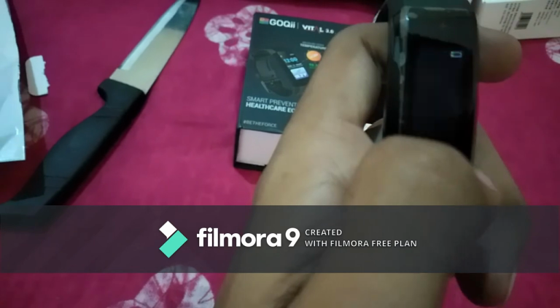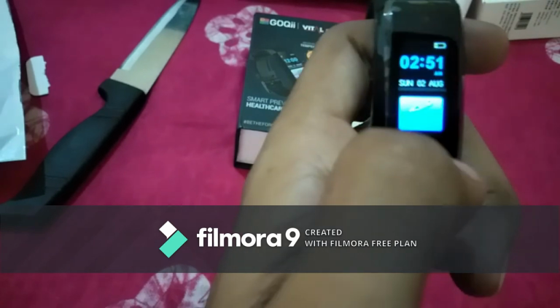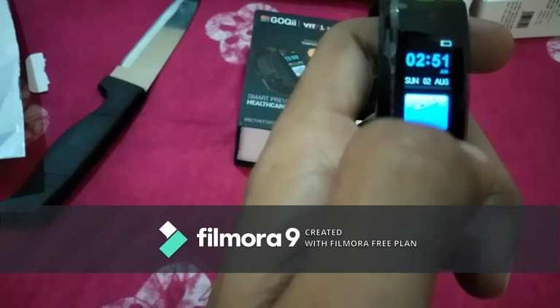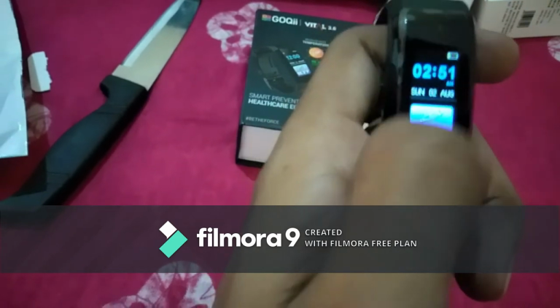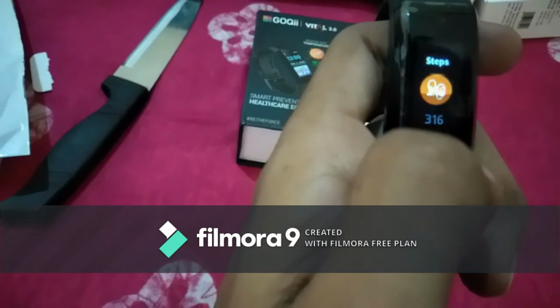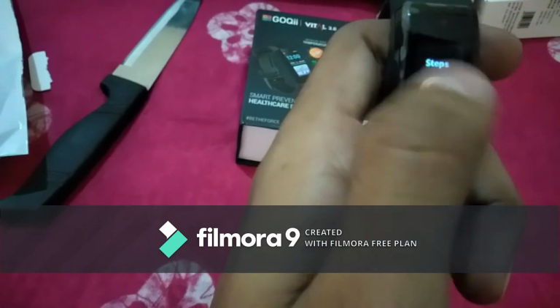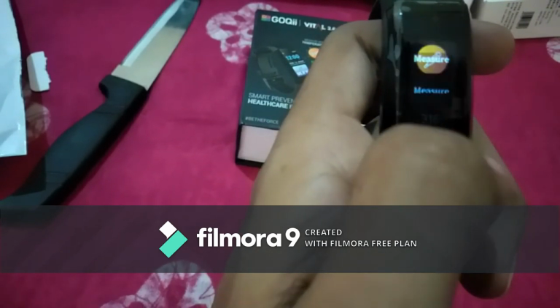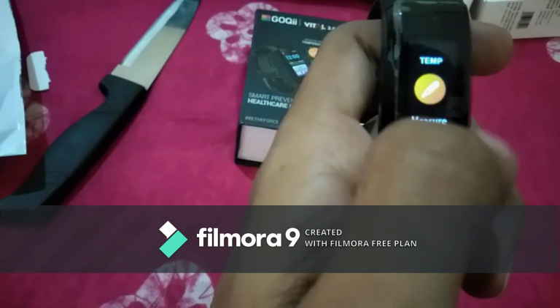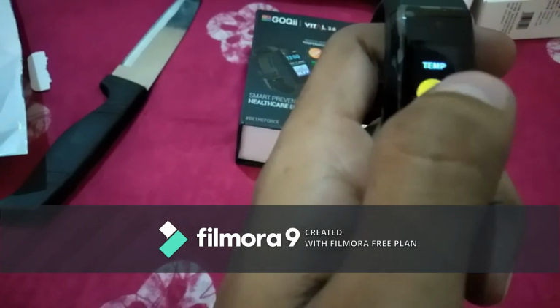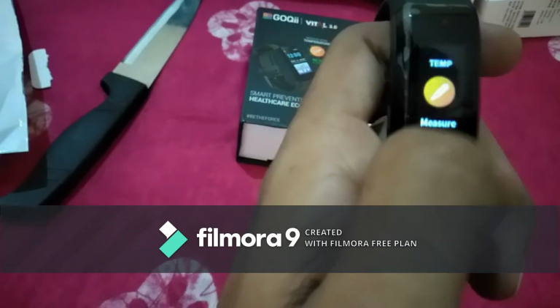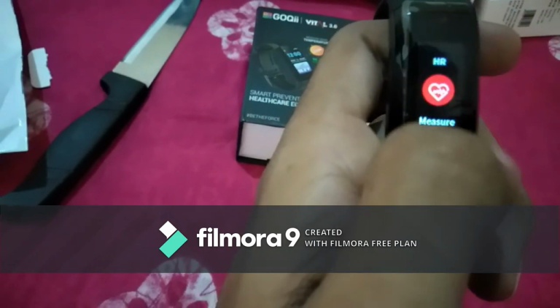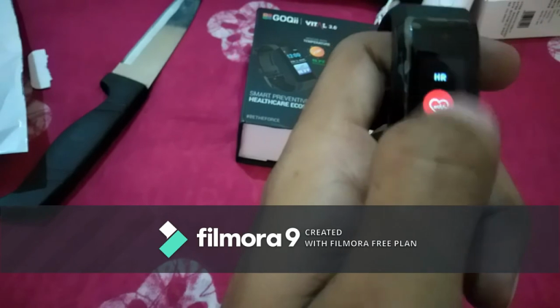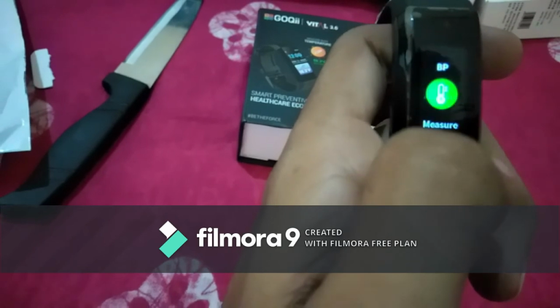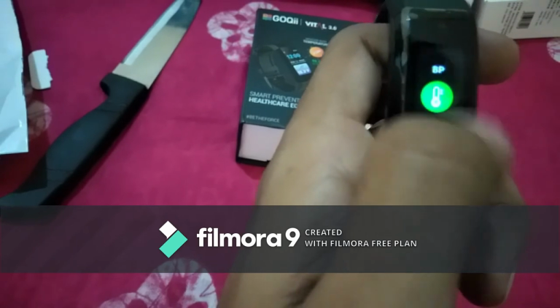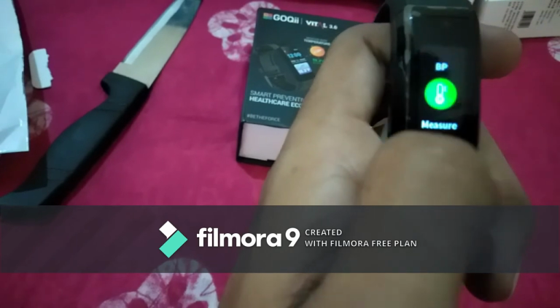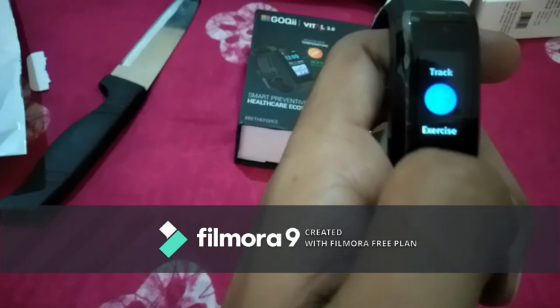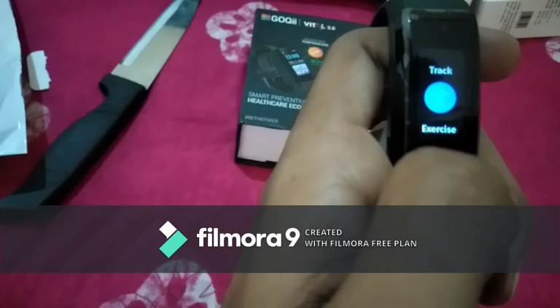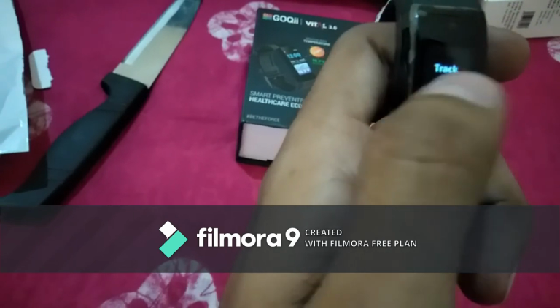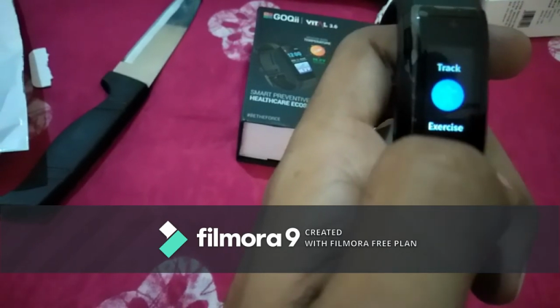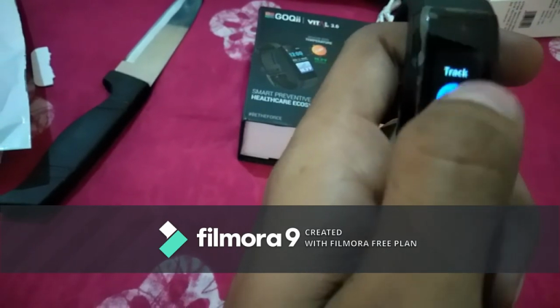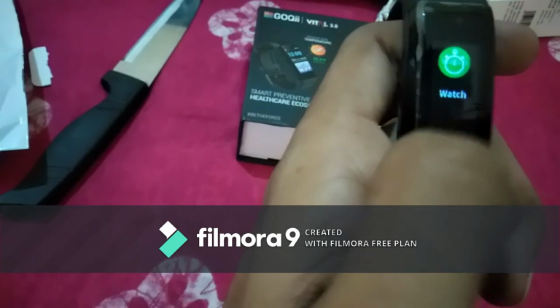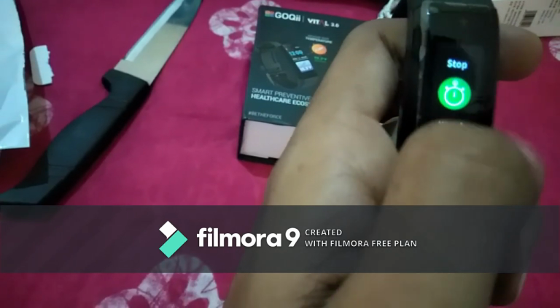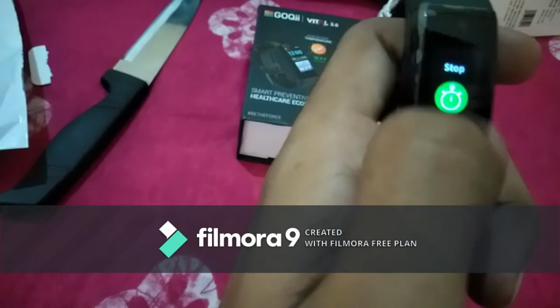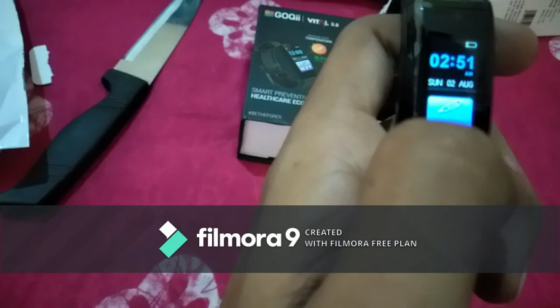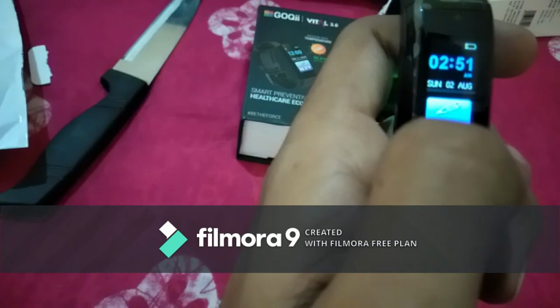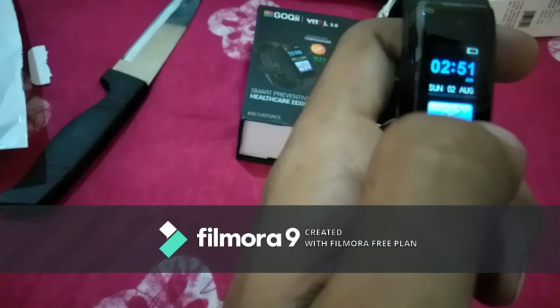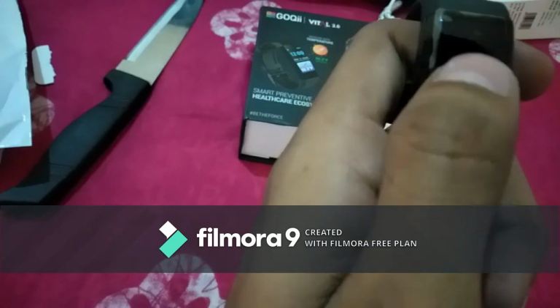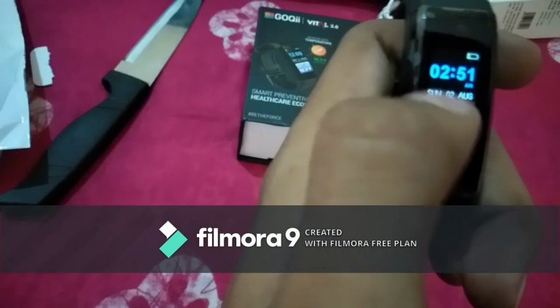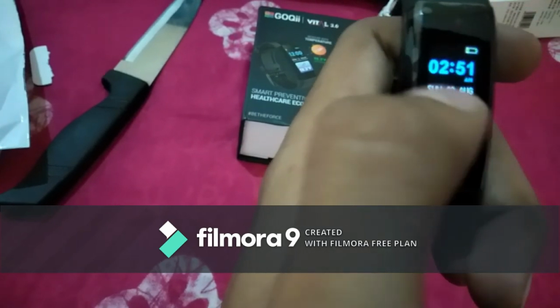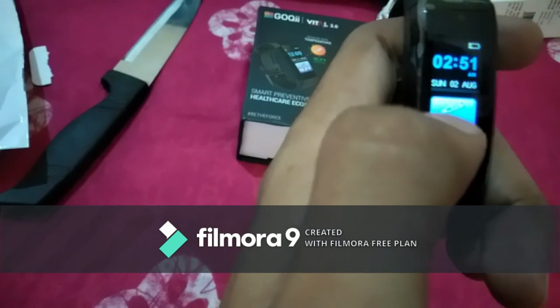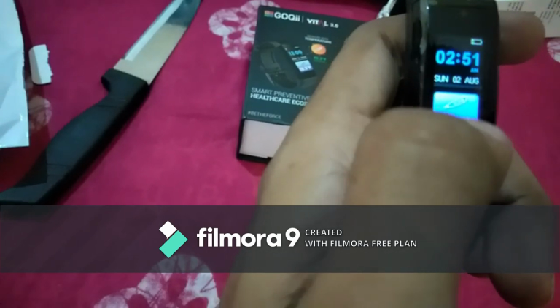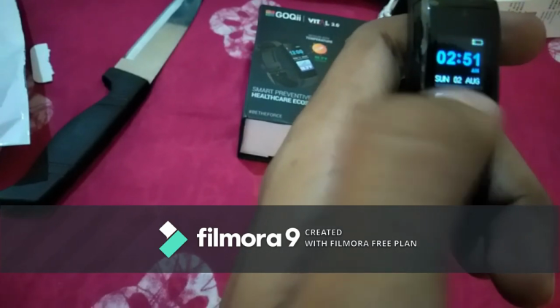Steps are not too much accurate. Heart rate and BP — blood pressure is taken only when you connect it with the app and insert your blood pressure level.